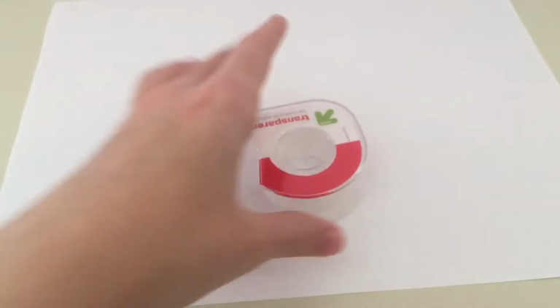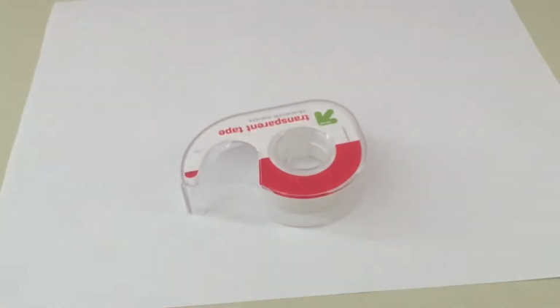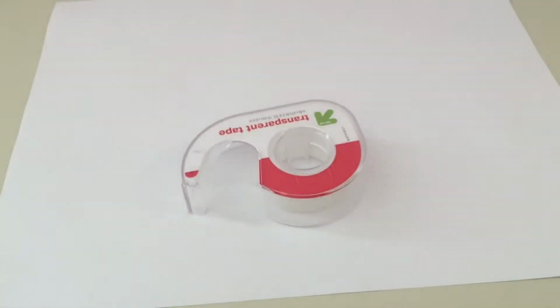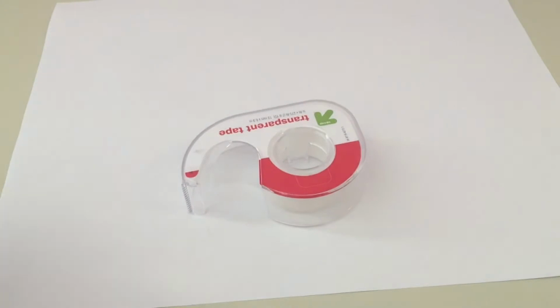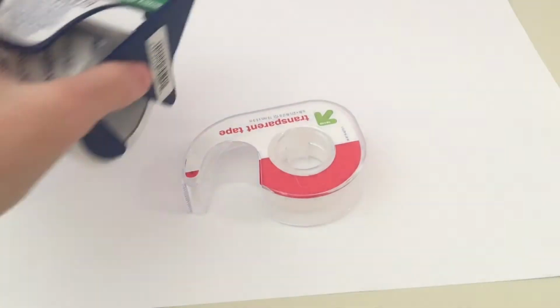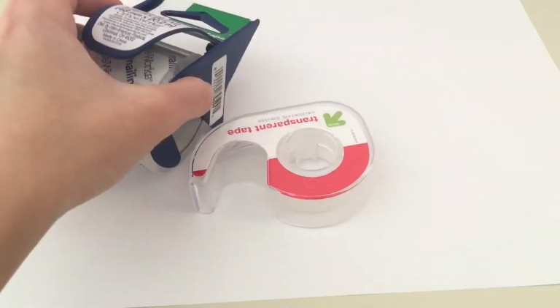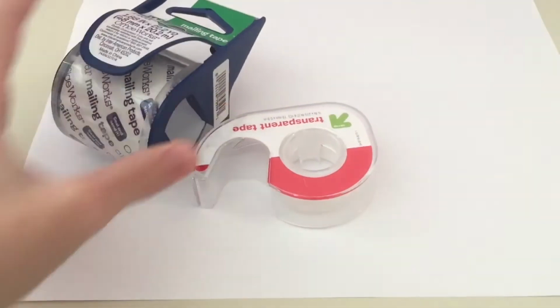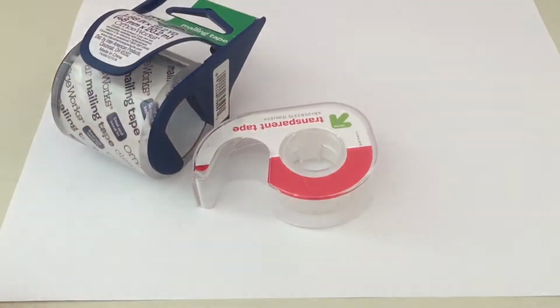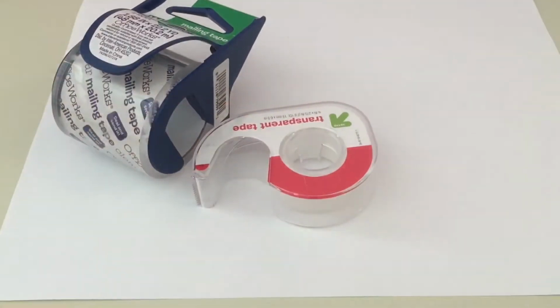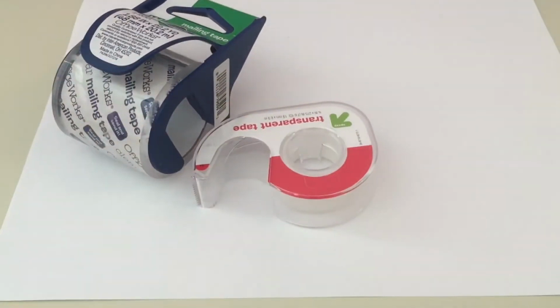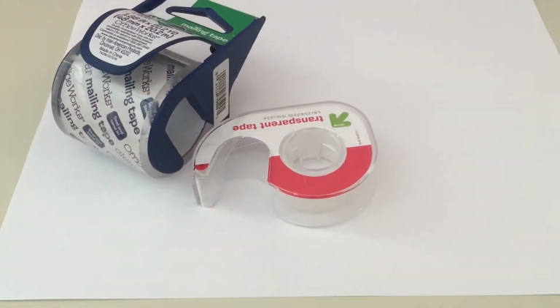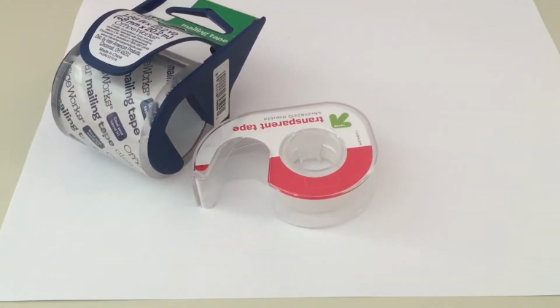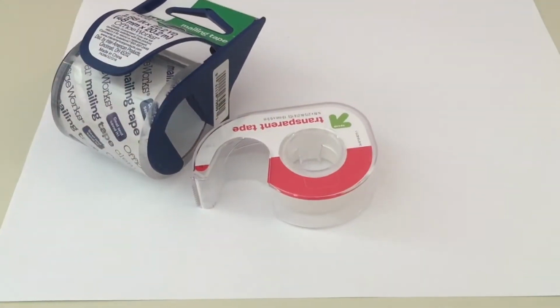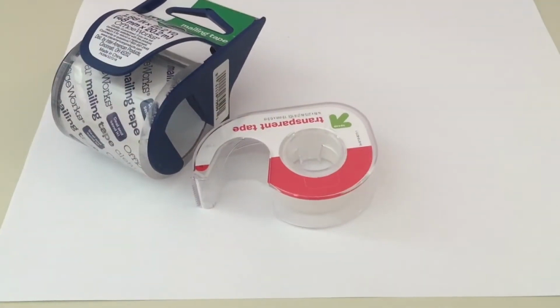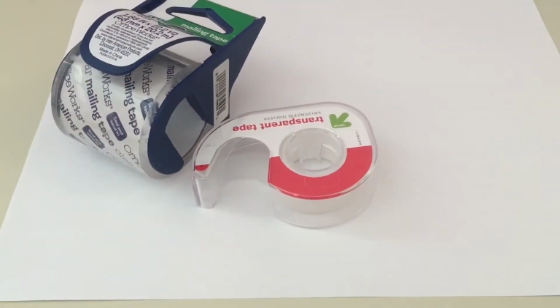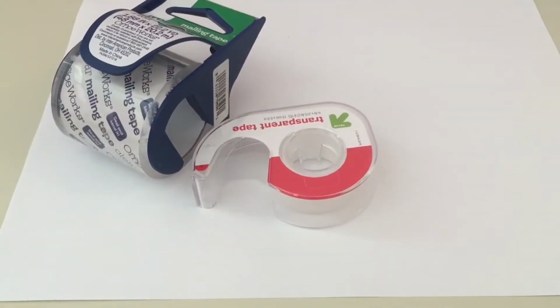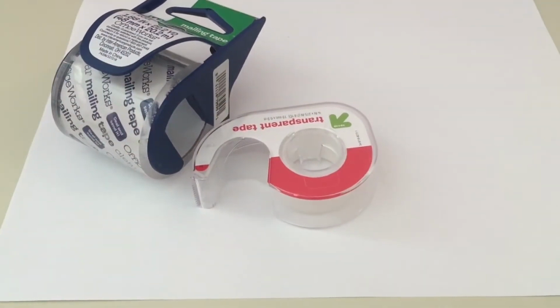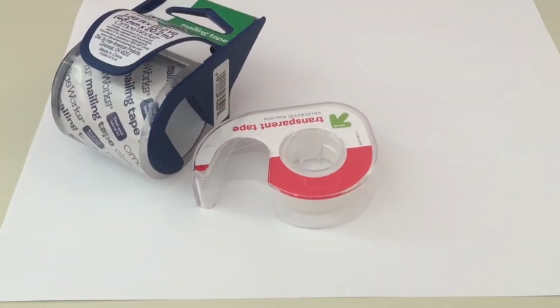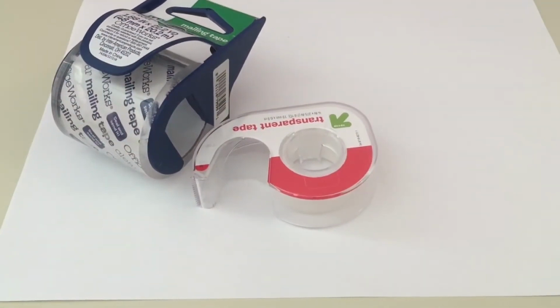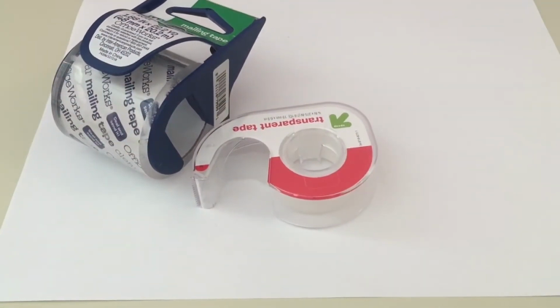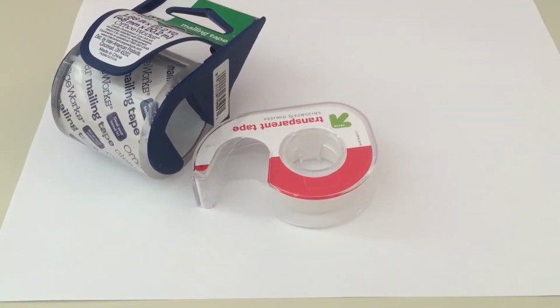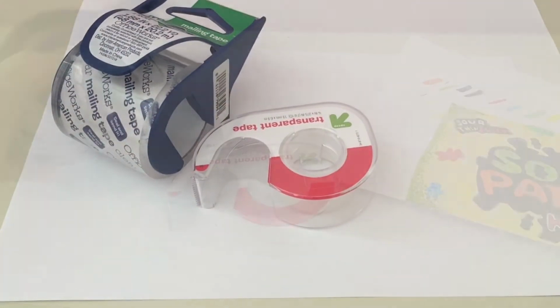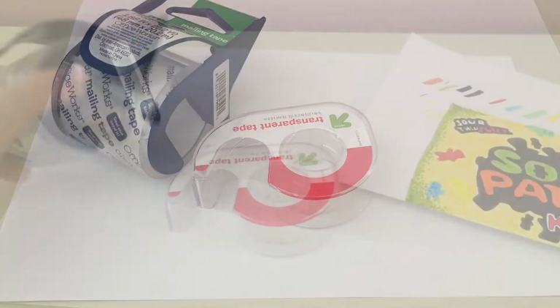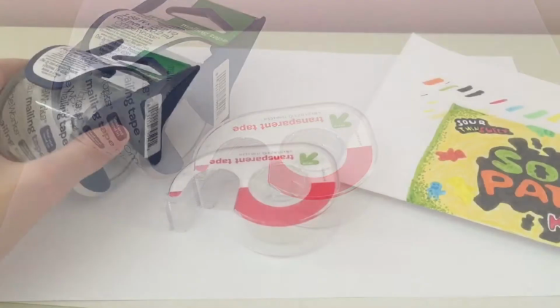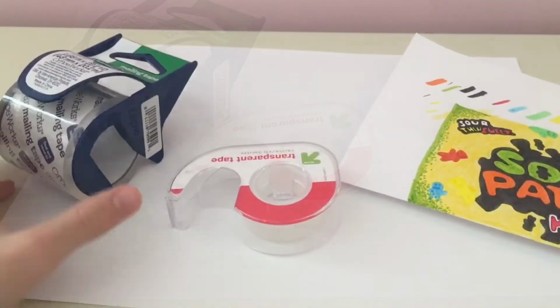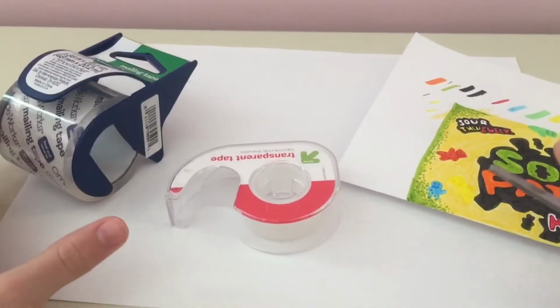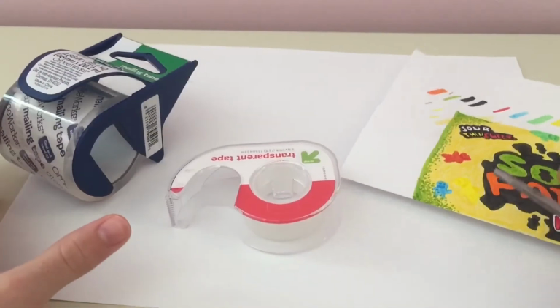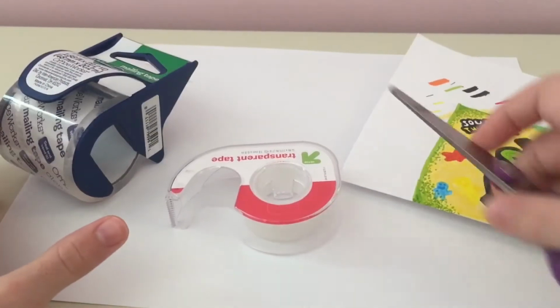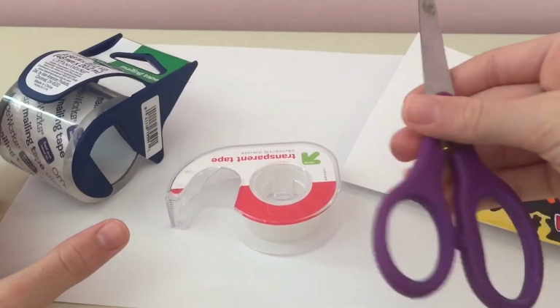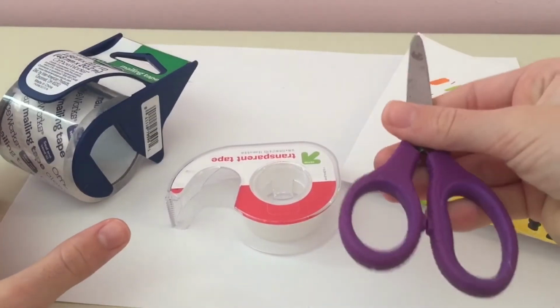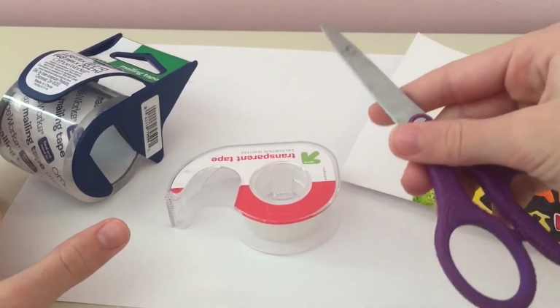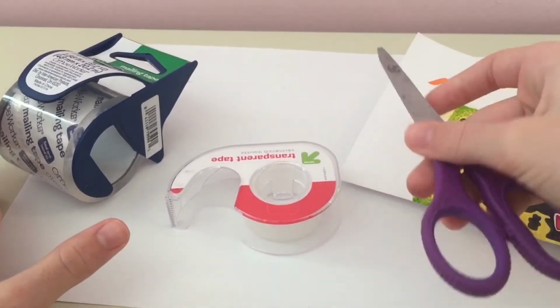The next thing you will need is some tape, and I suggest you get two types of tape, but one tape will be good as well.